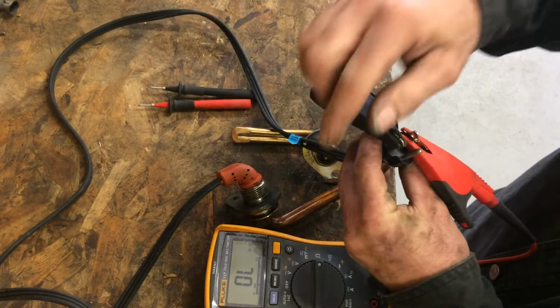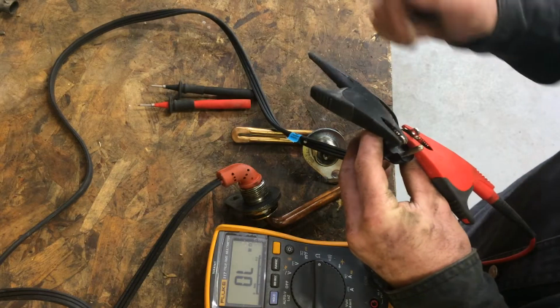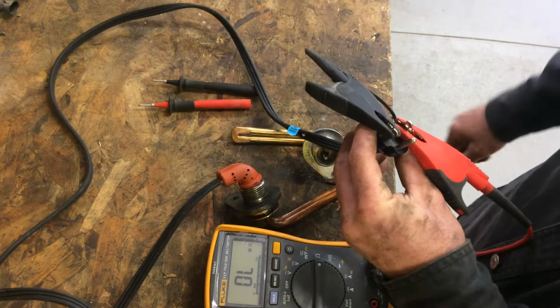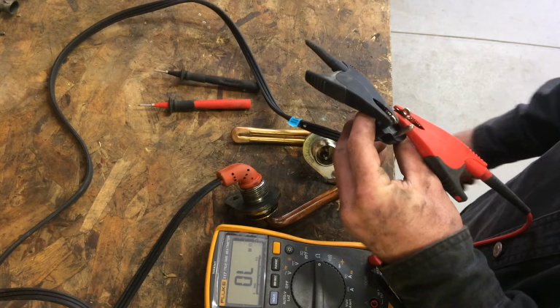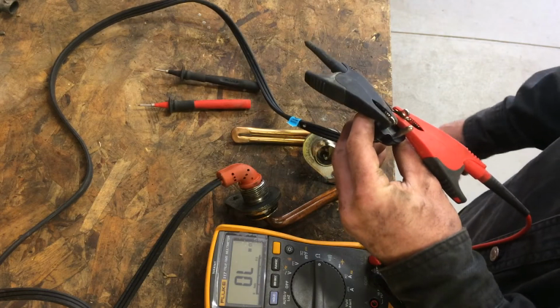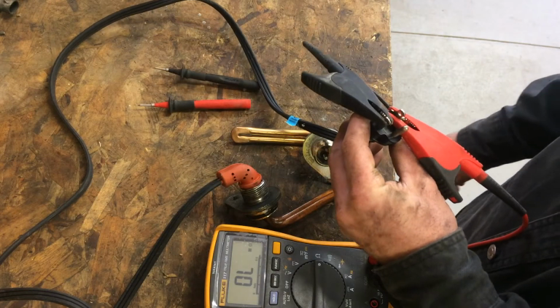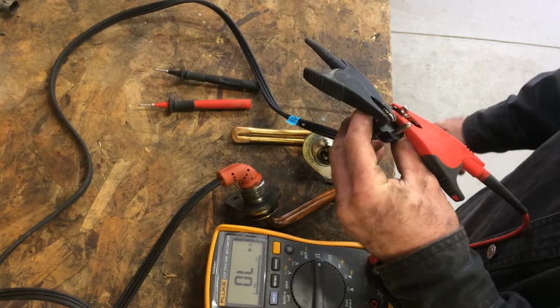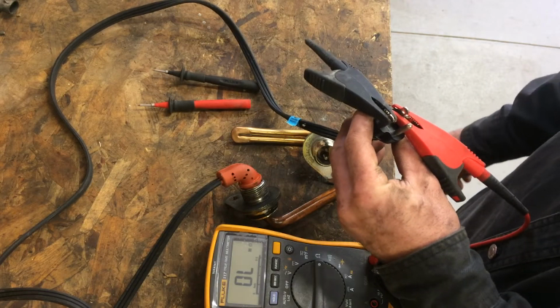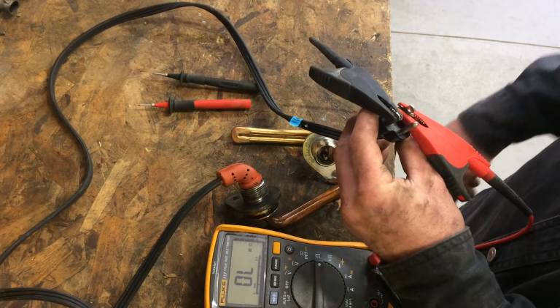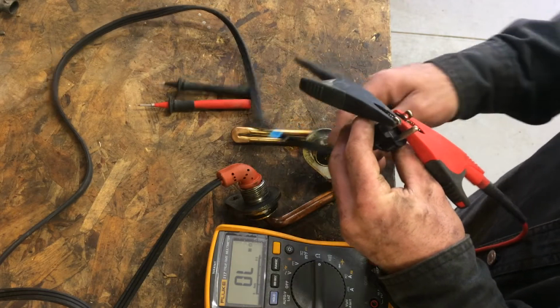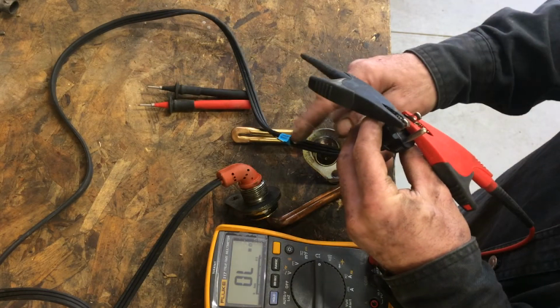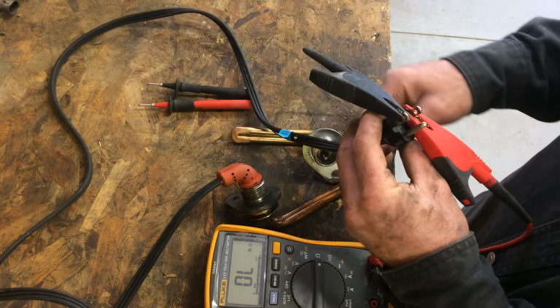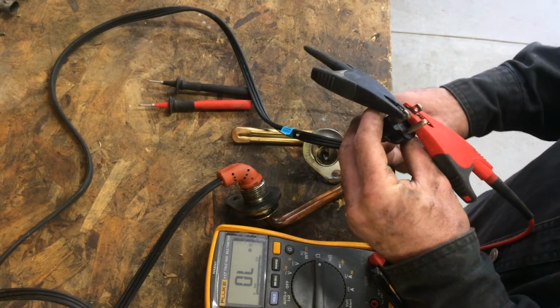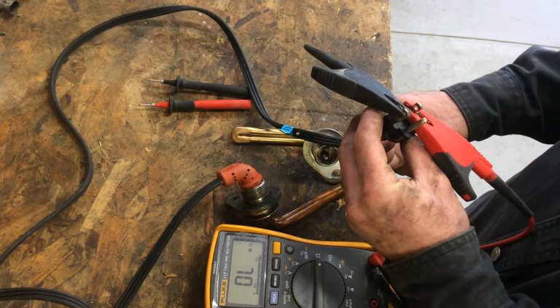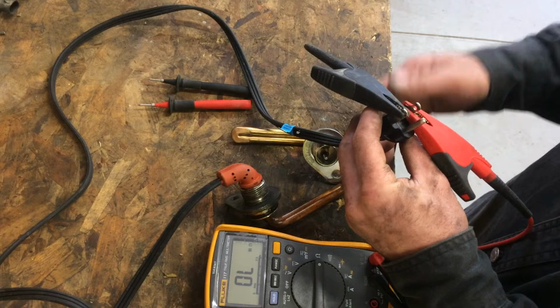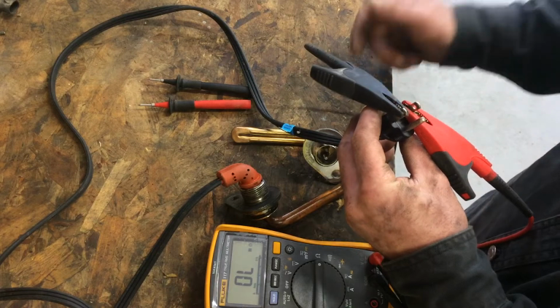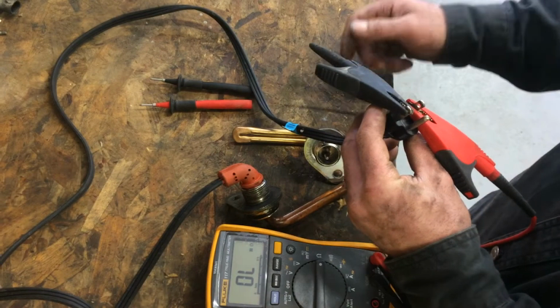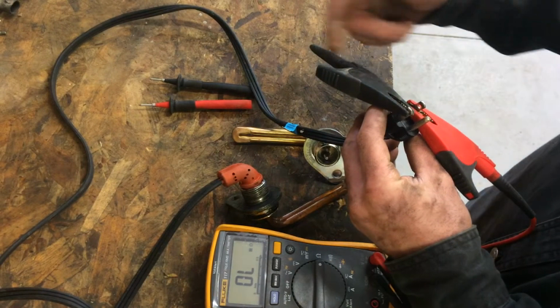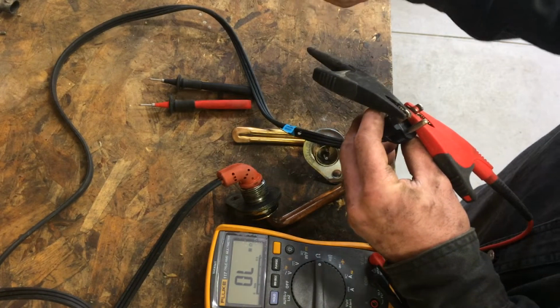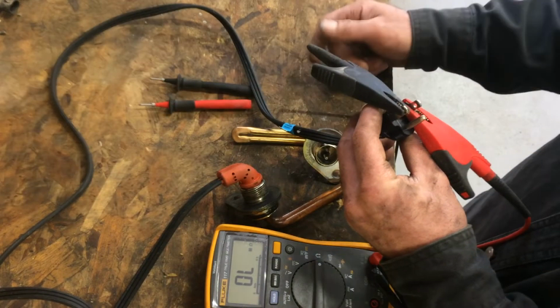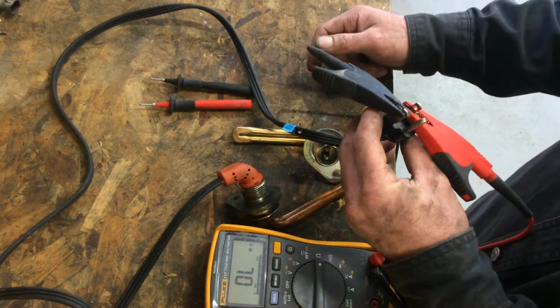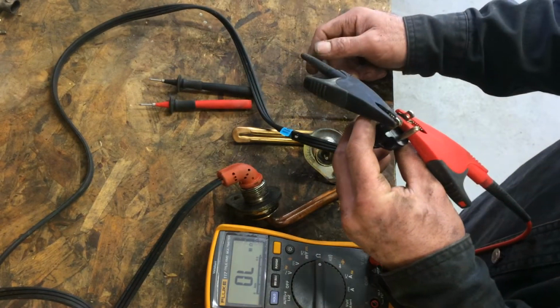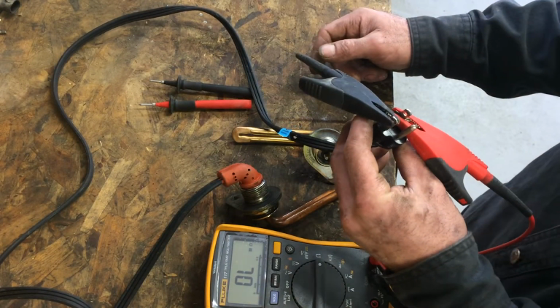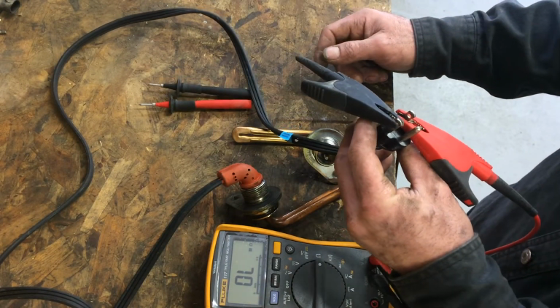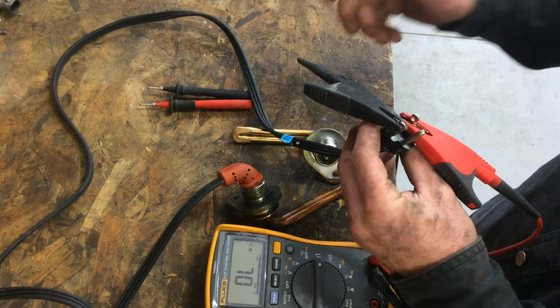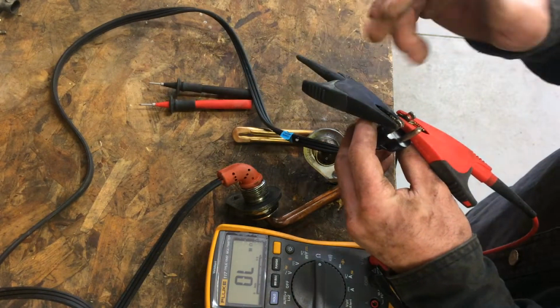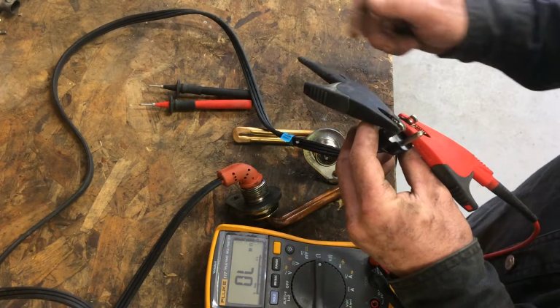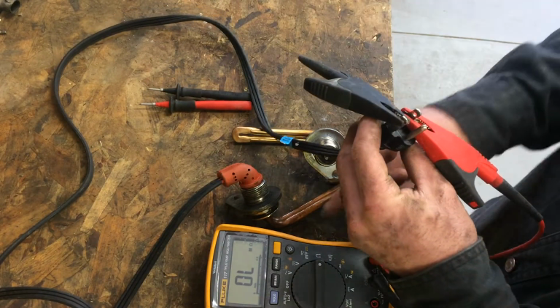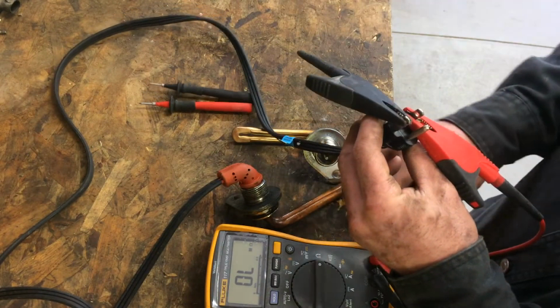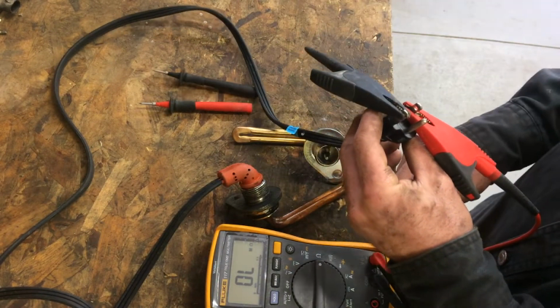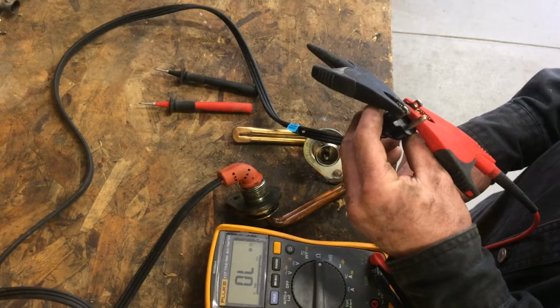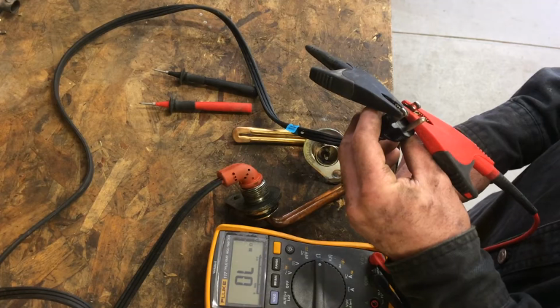So we can see here we have a problem. We're connected, everything looks fine, we've got a brand new cord — however, we have no continuity, simply zero.